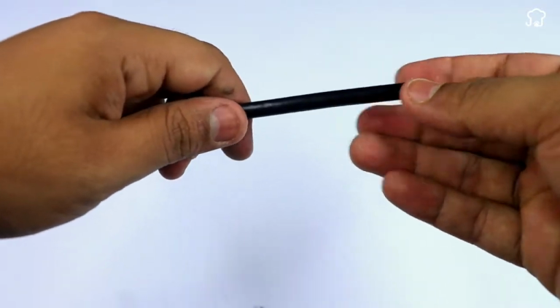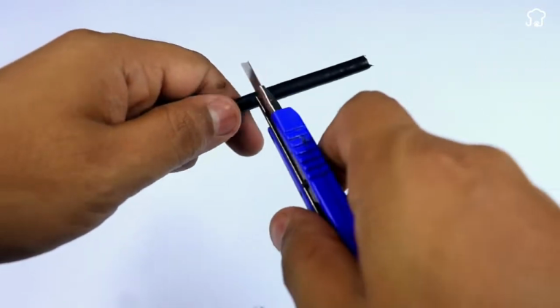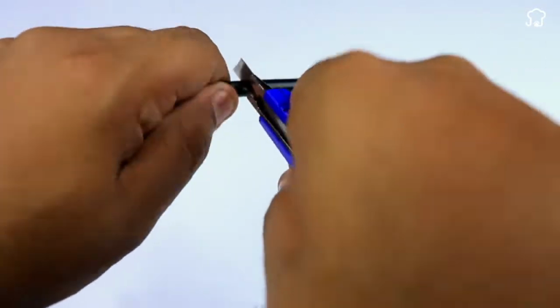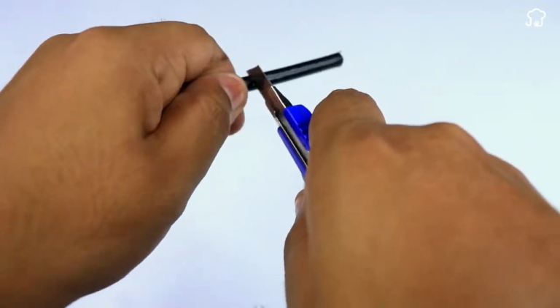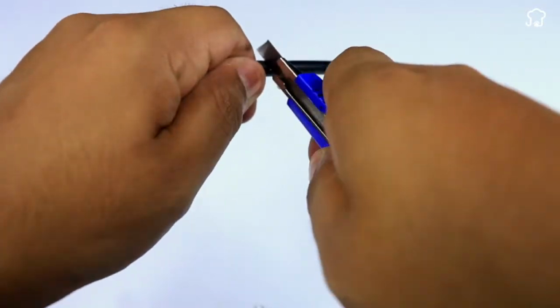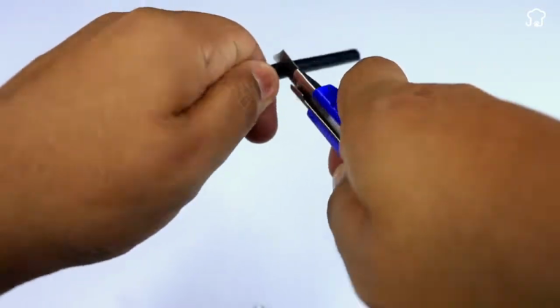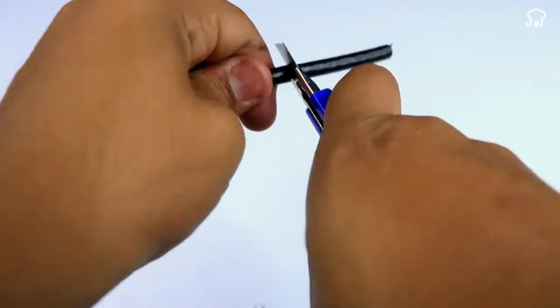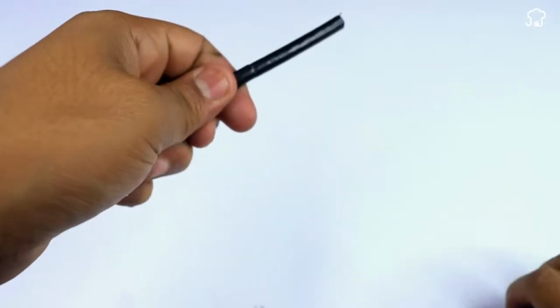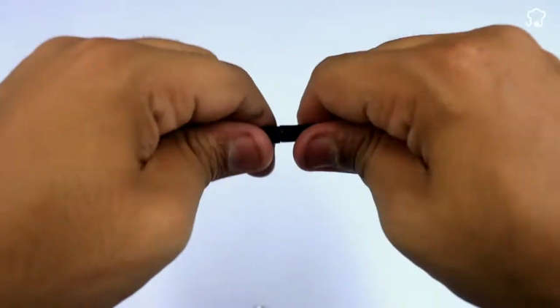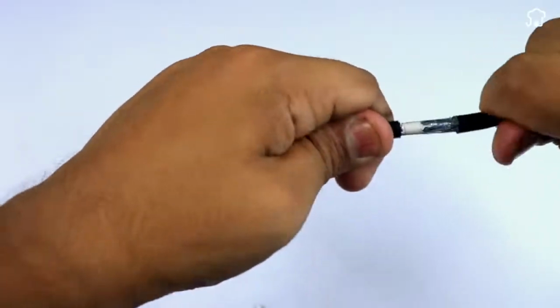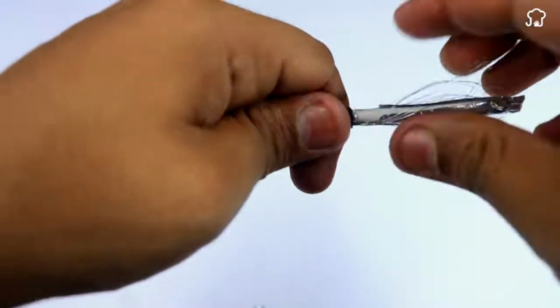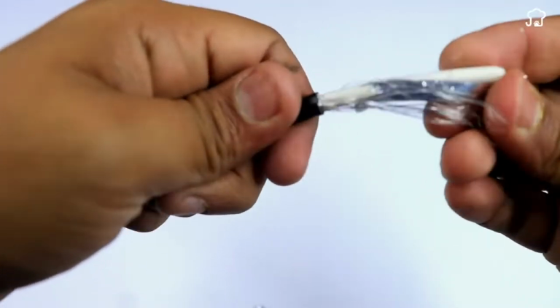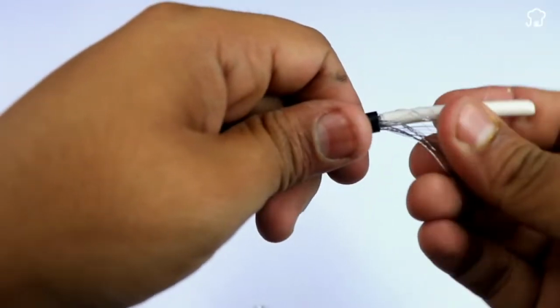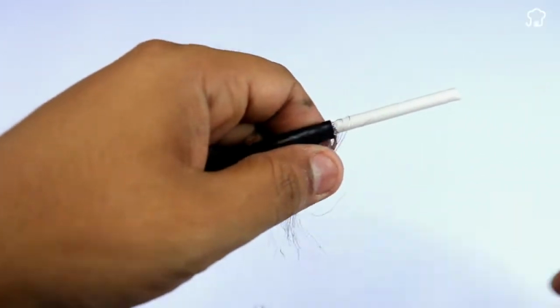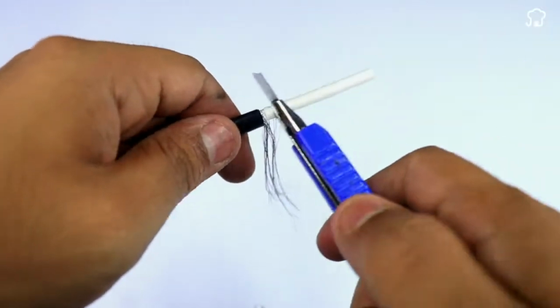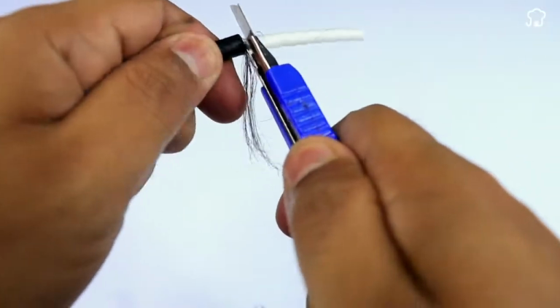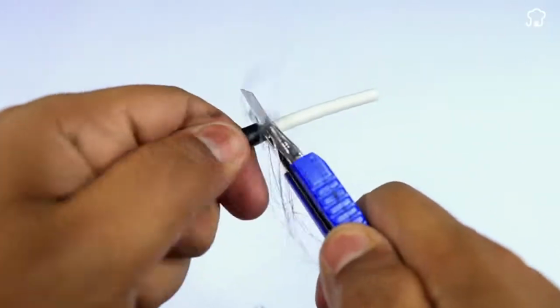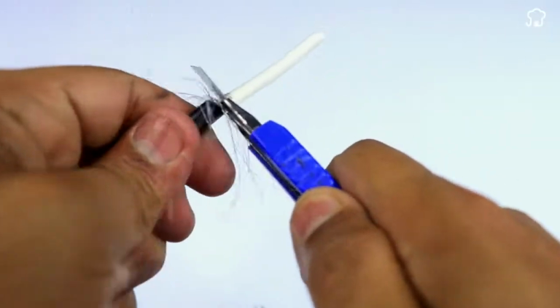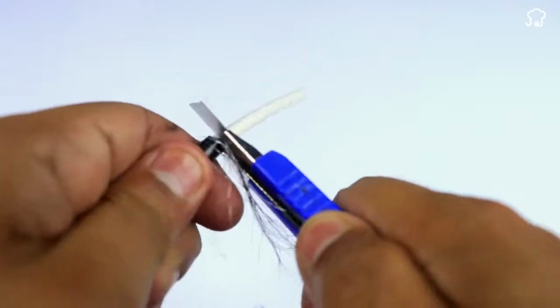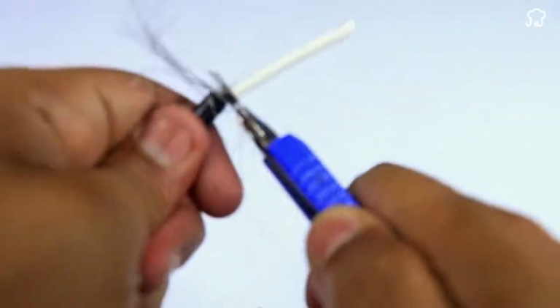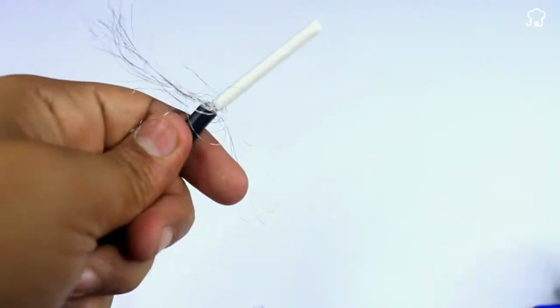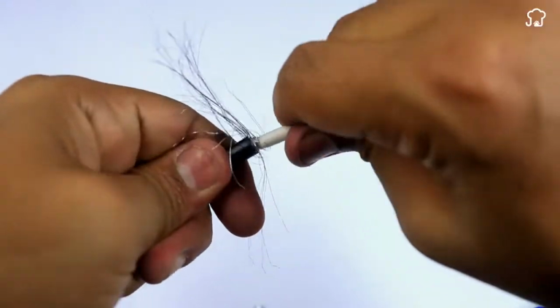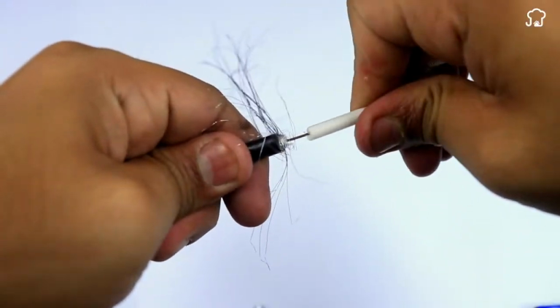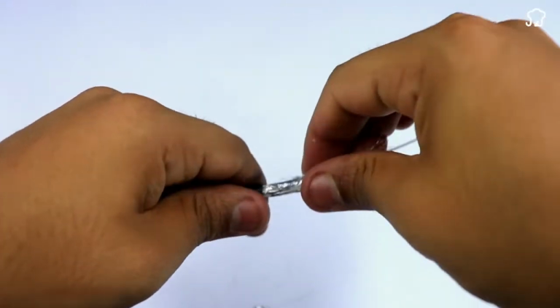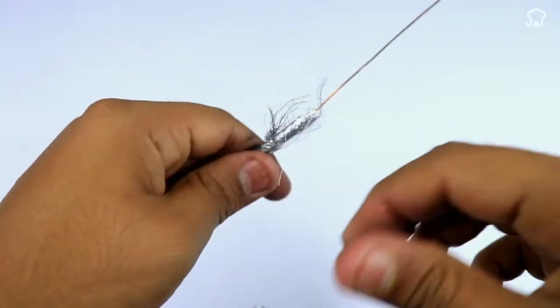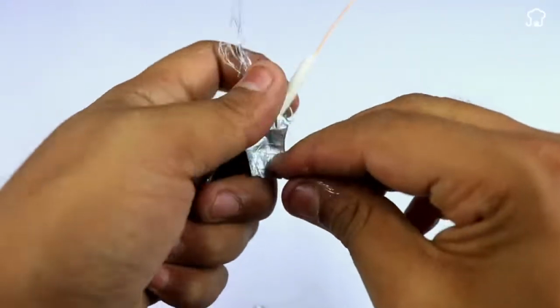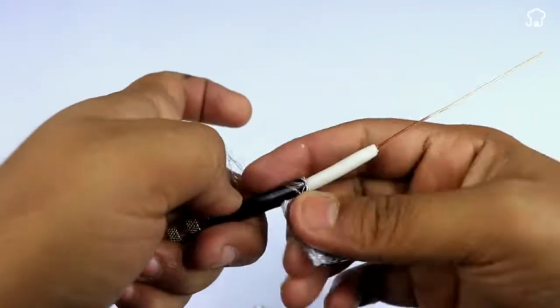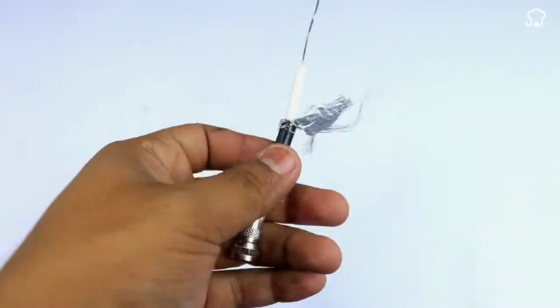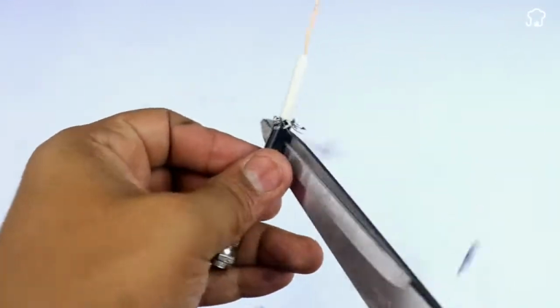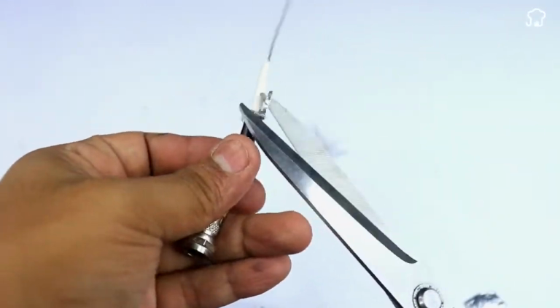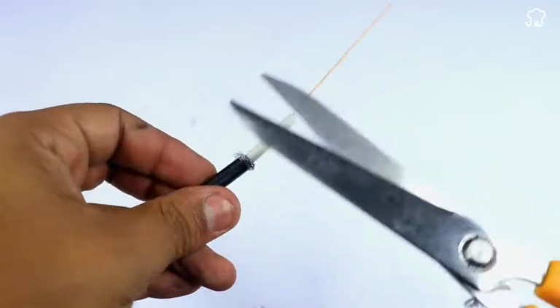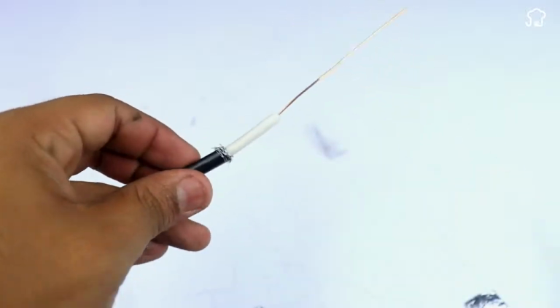Then we'll turn the cable on the other side to also uncover it. We'll make a cut at a distance of about 15 centimeters and remove the excess of the edge of the cable. Make sure to use scissors to remove the aluminum fibers that cover the cable.